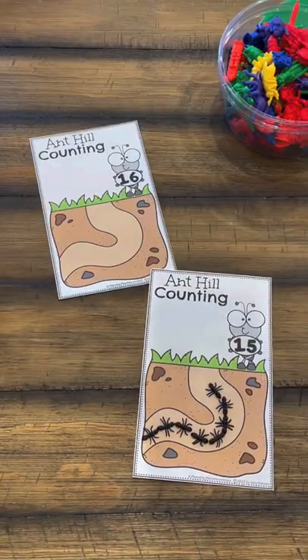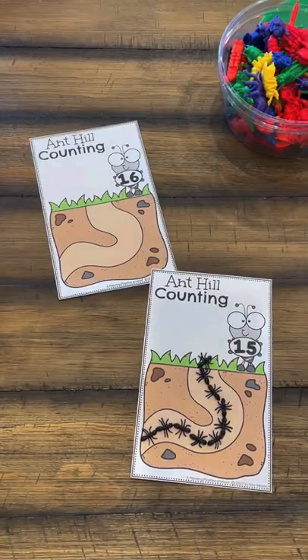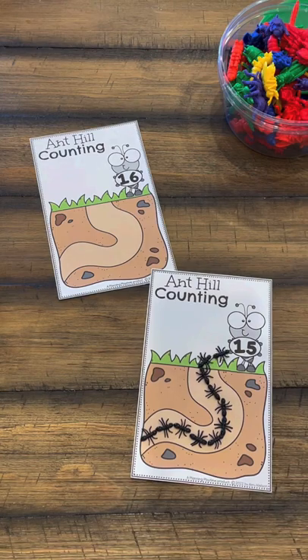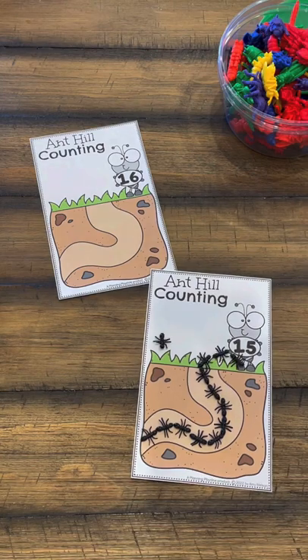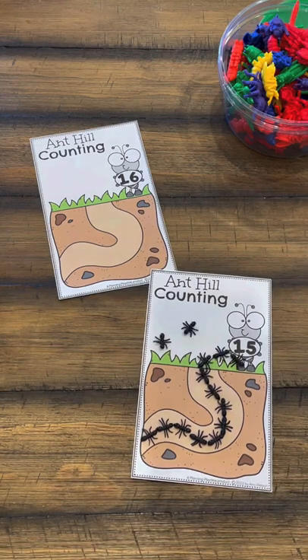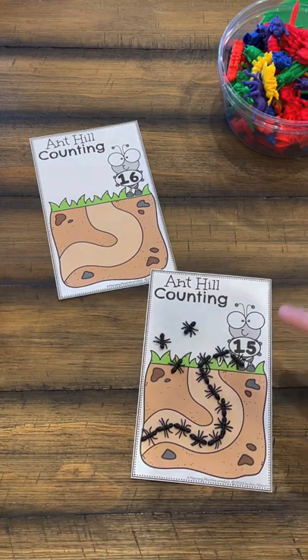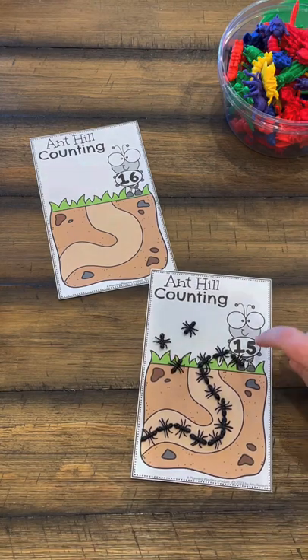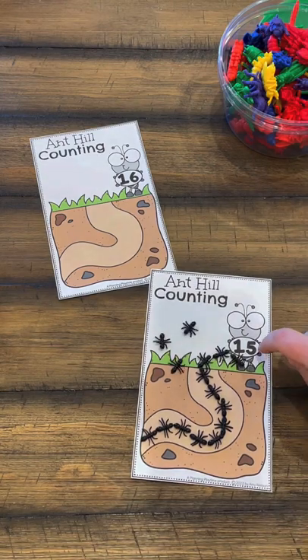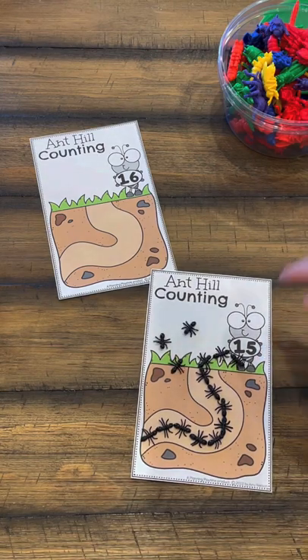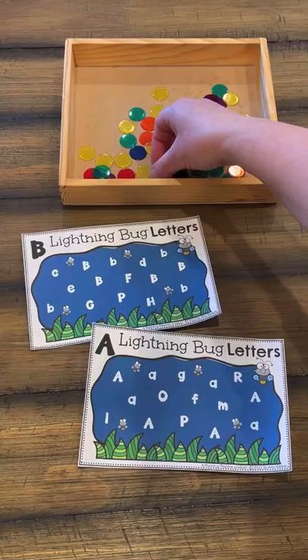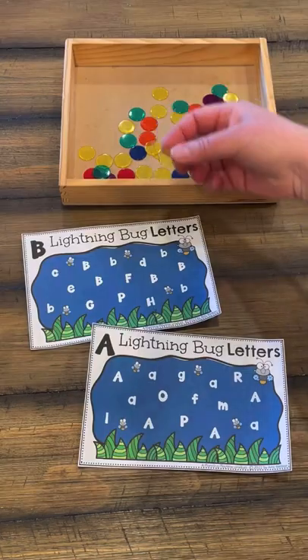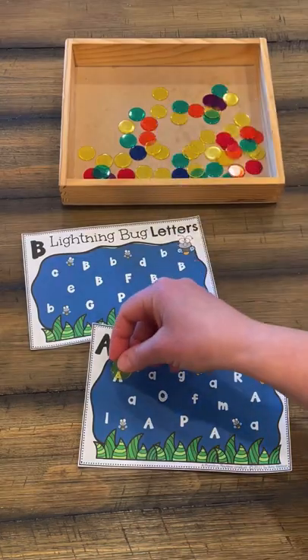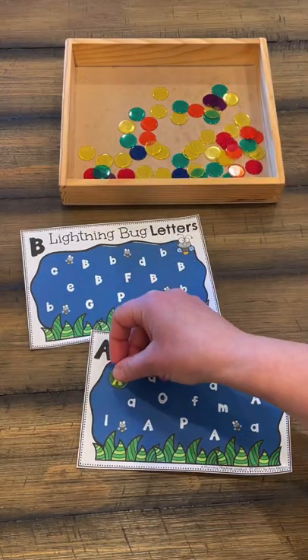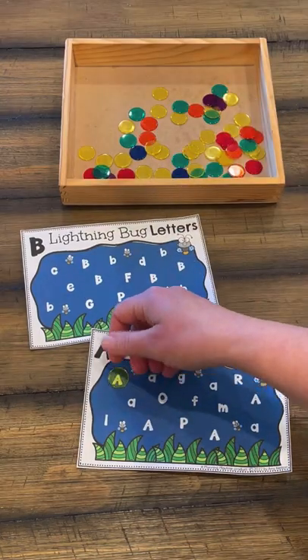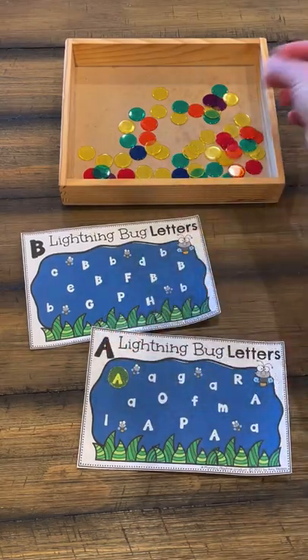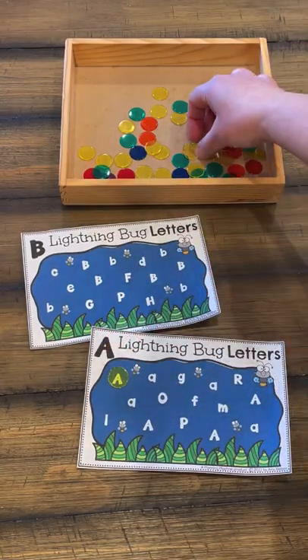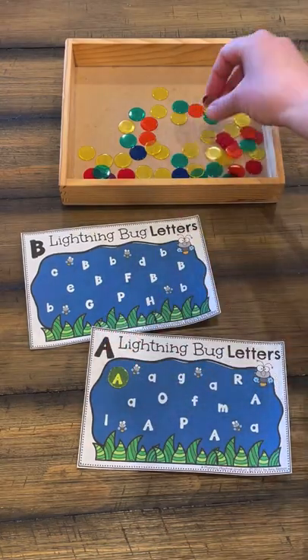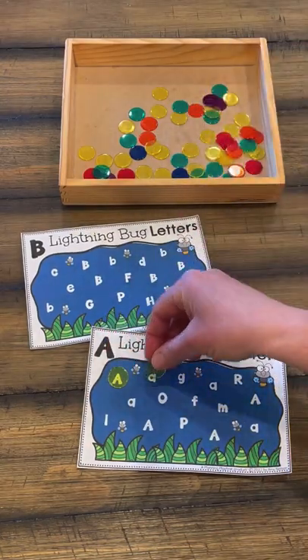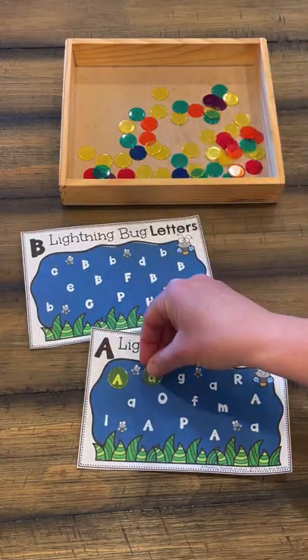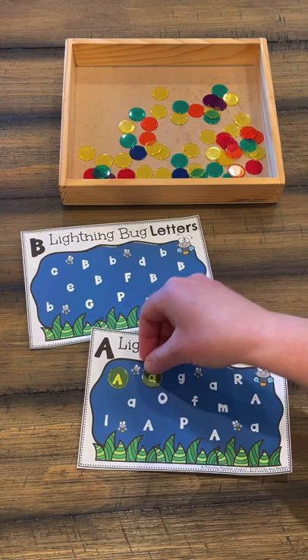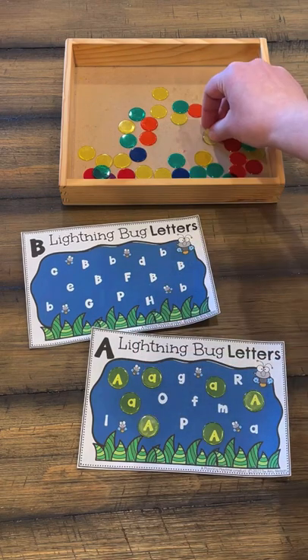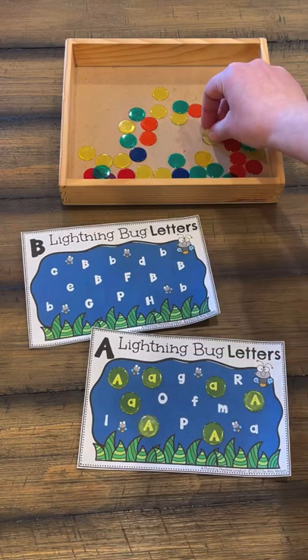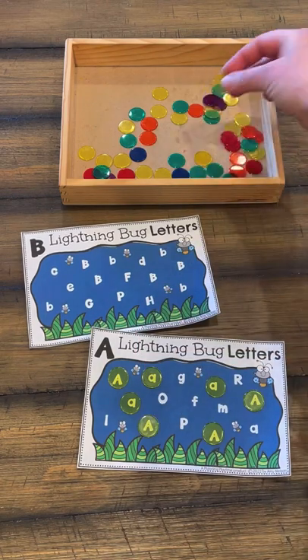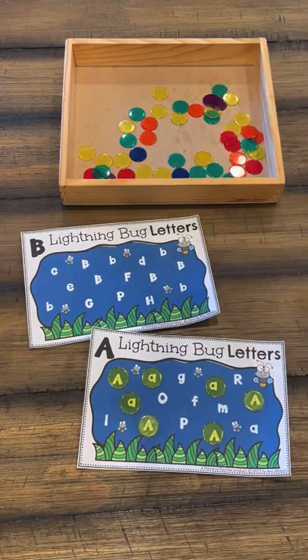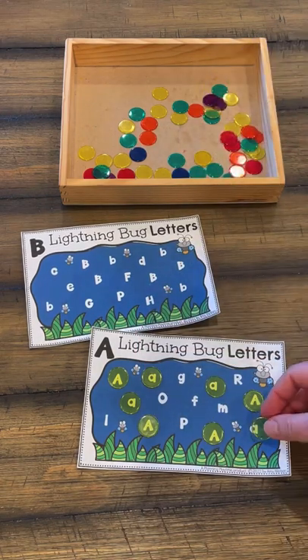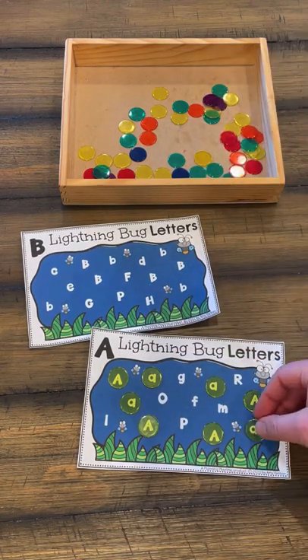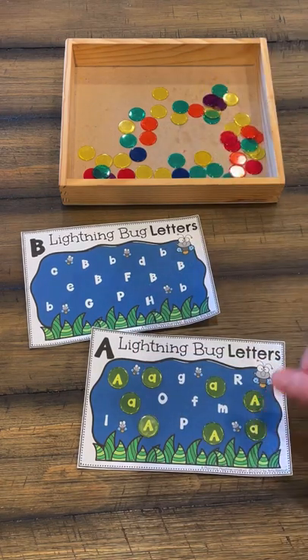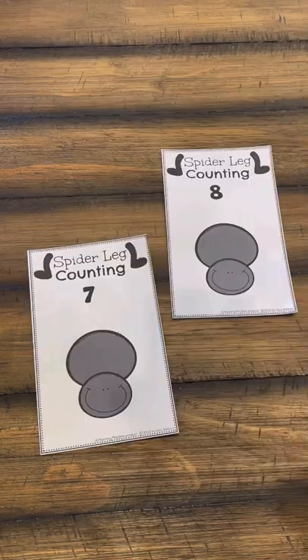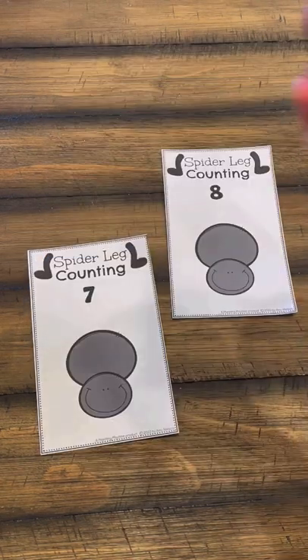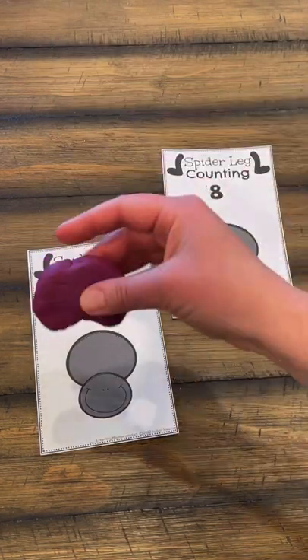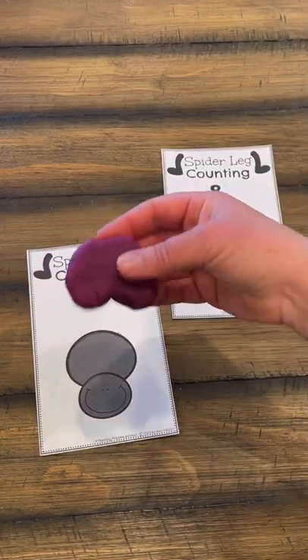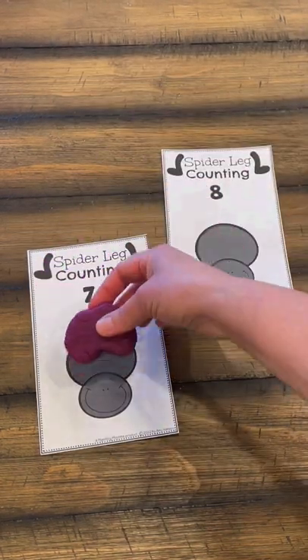Here we're doing counting up to 20, where they get to put bugs in the ant hill. And then here we are working on our firefly alphabet.